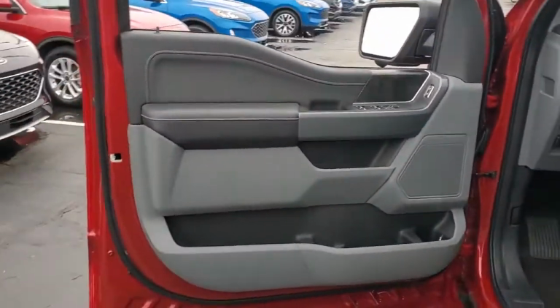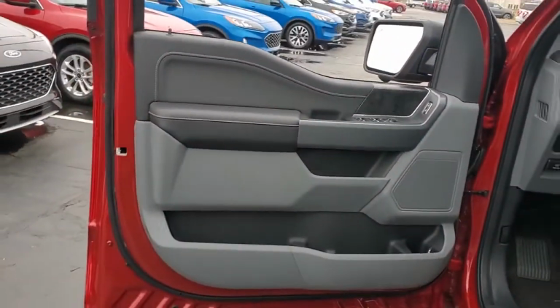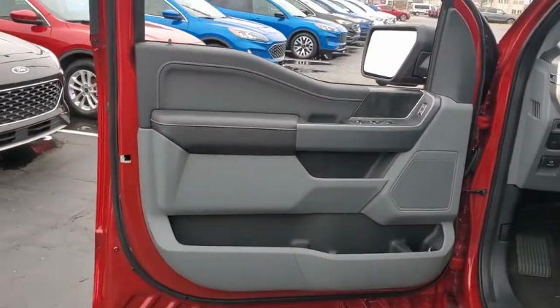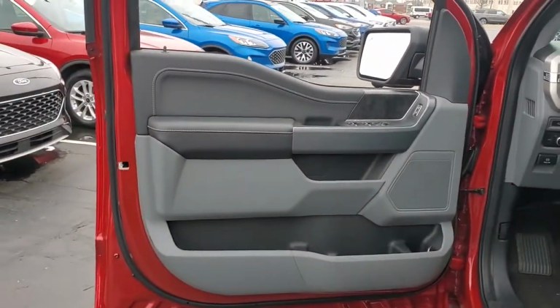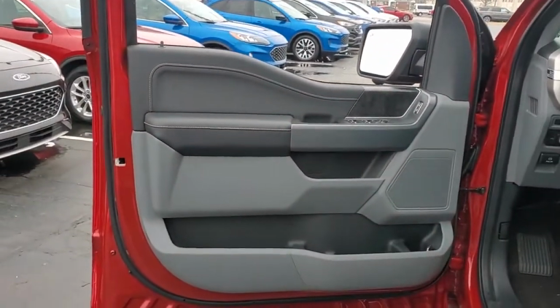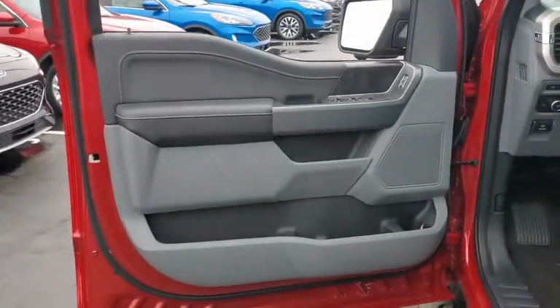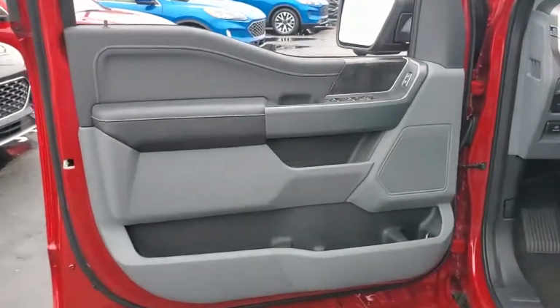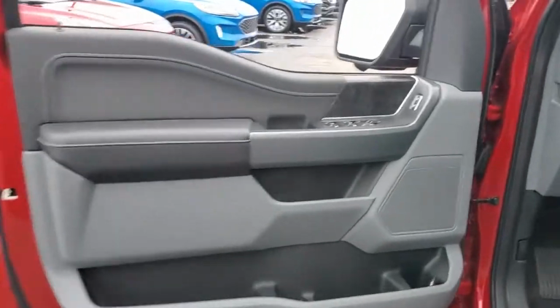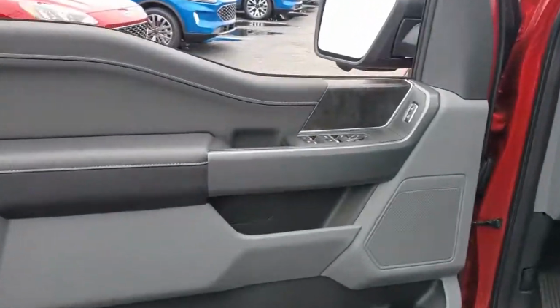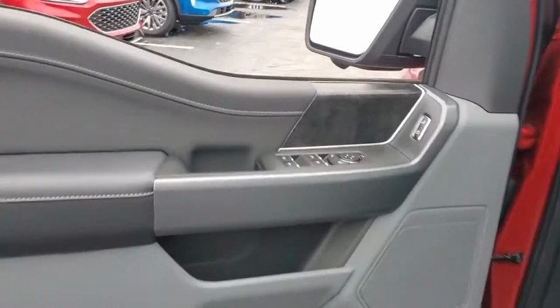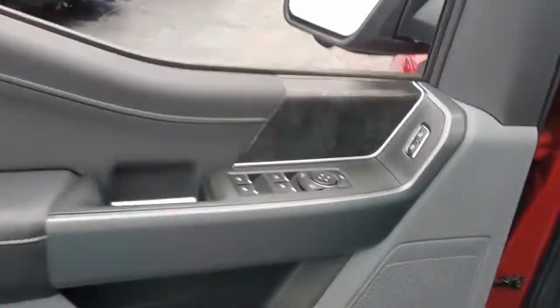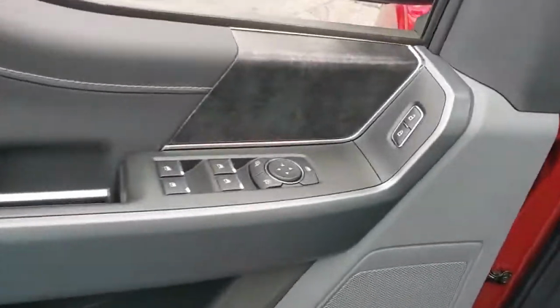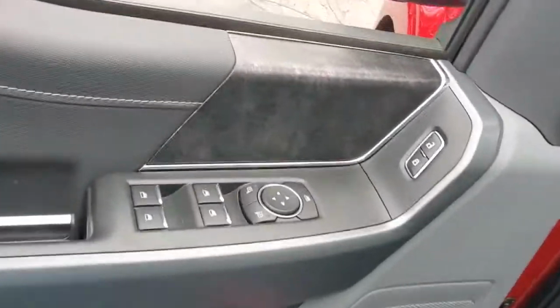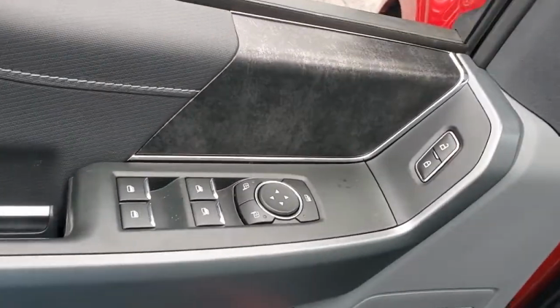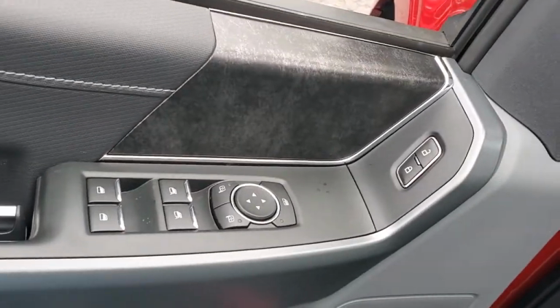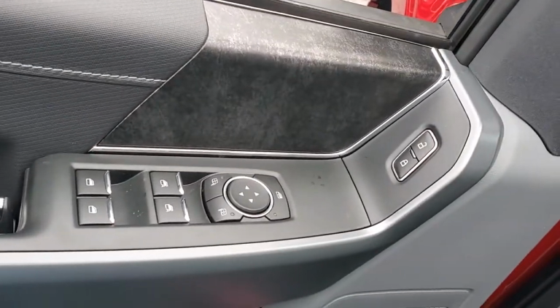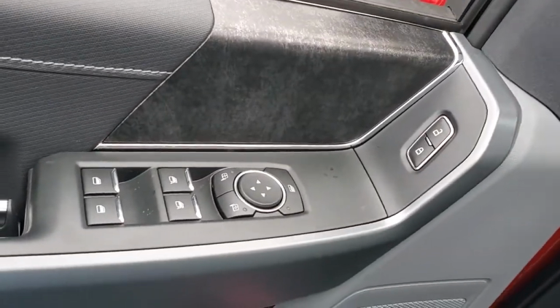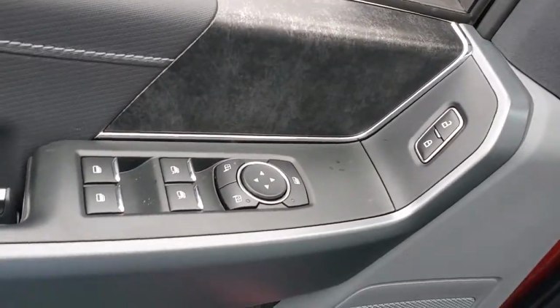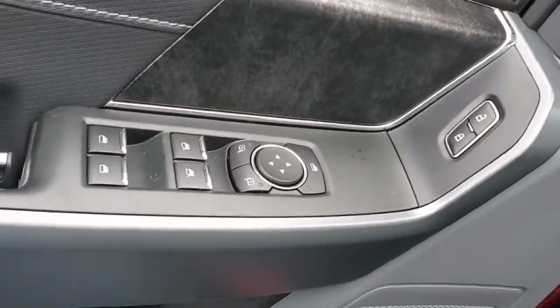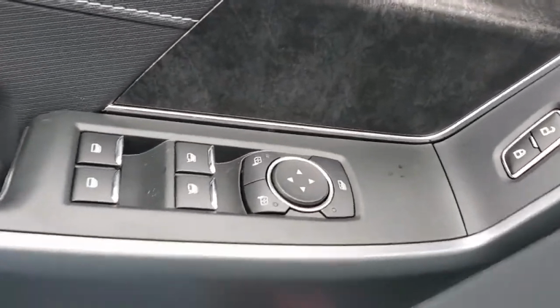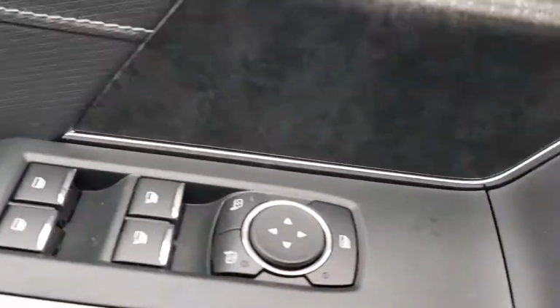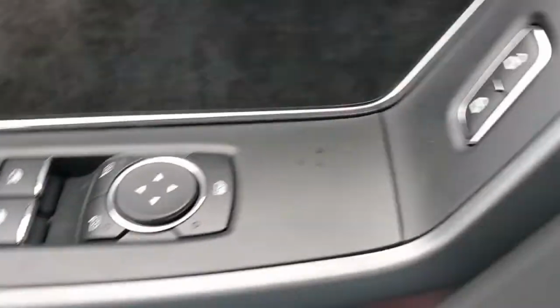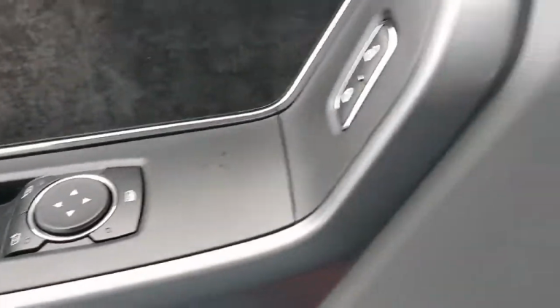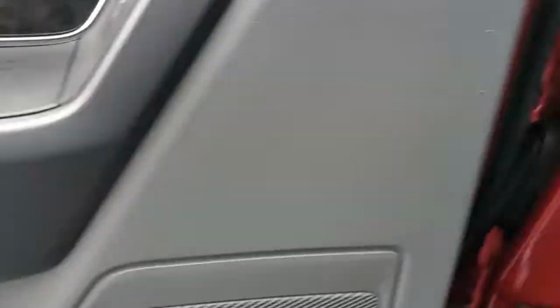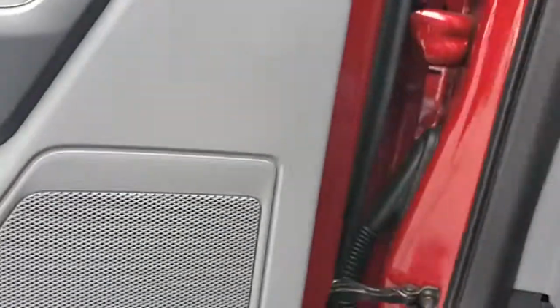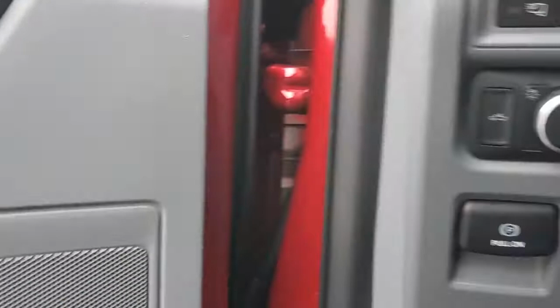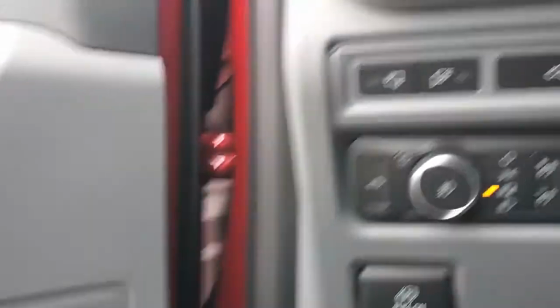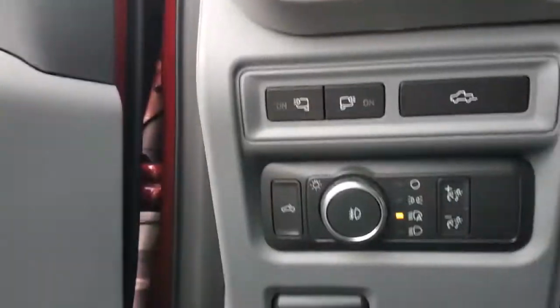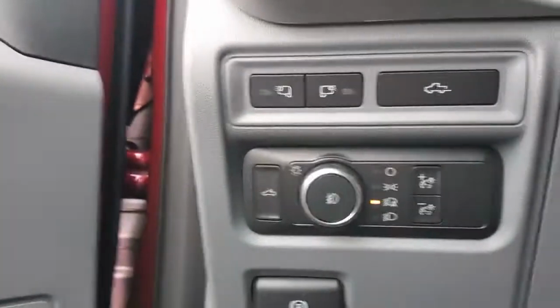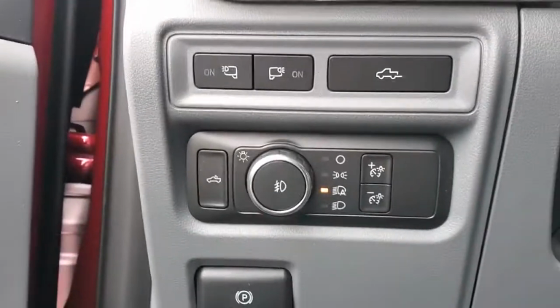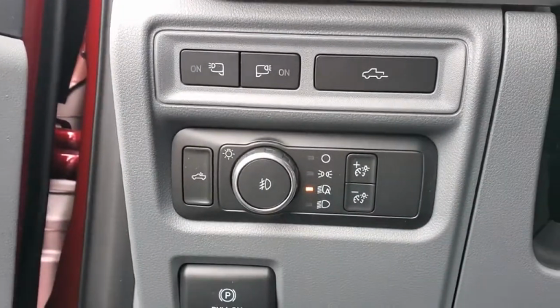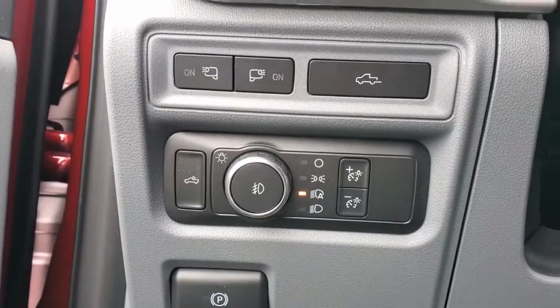Easier than ever to use, this truck is designed to maximize productivity on the road, trail, or job site. Get more out of a light-duty pickup than you ever thought possible.